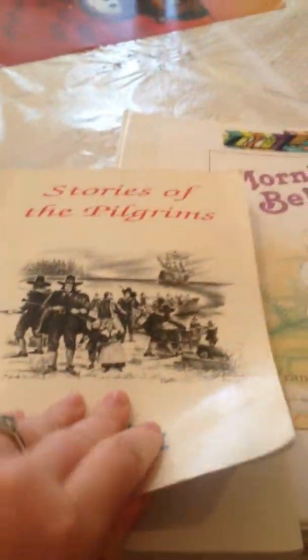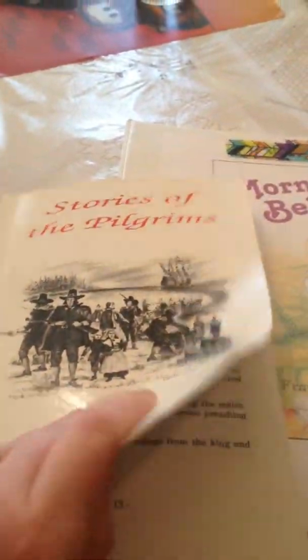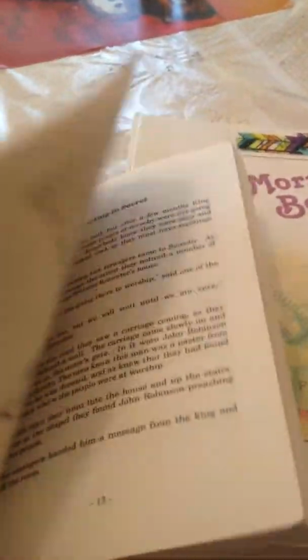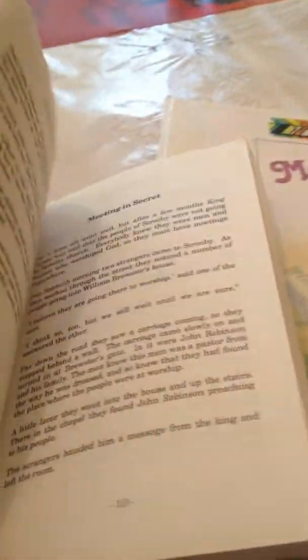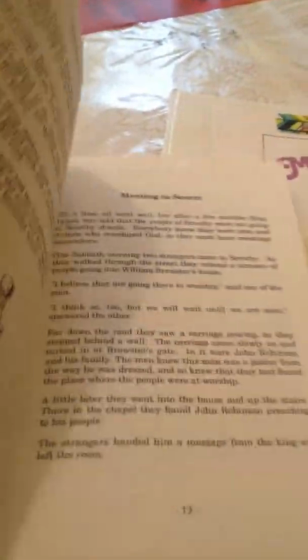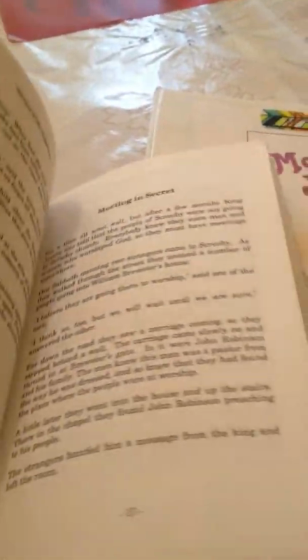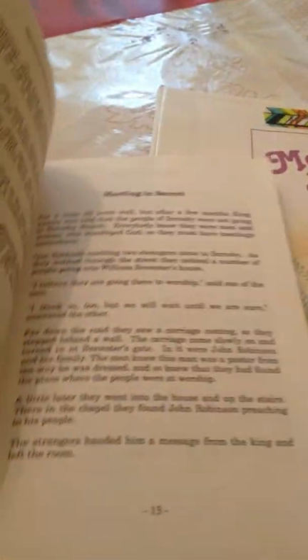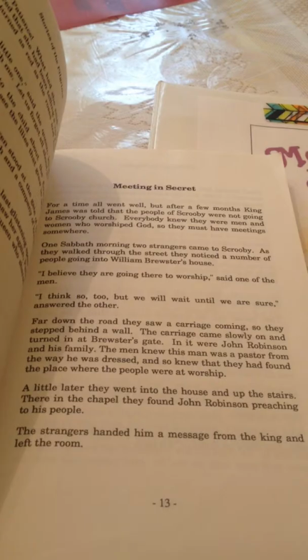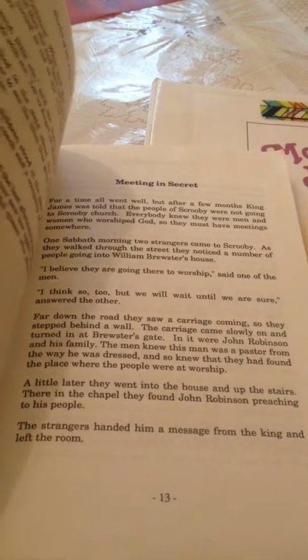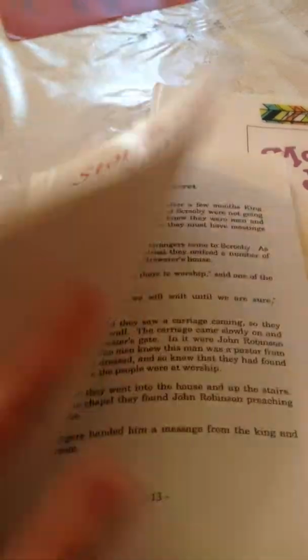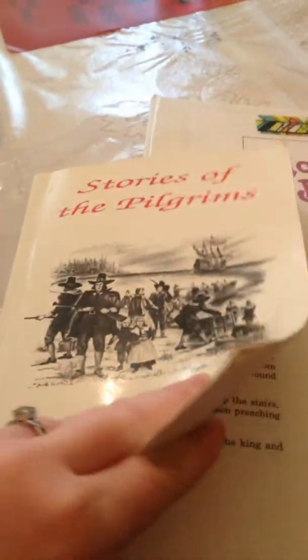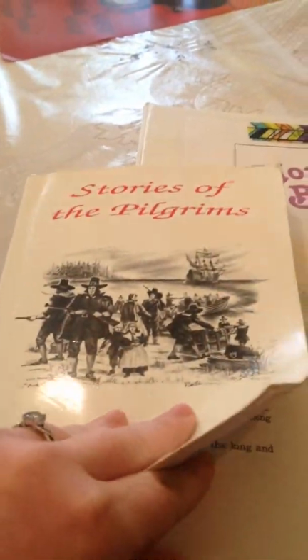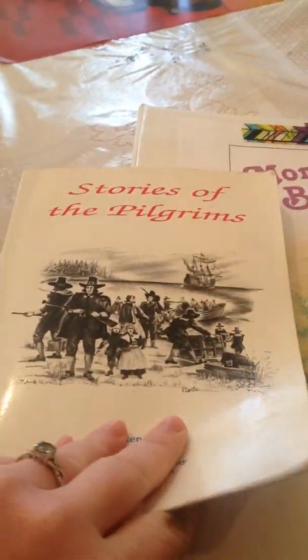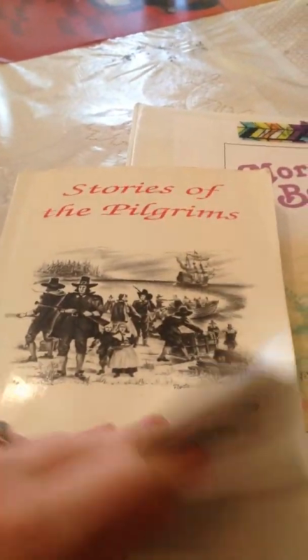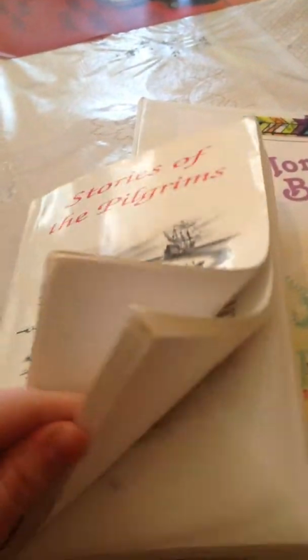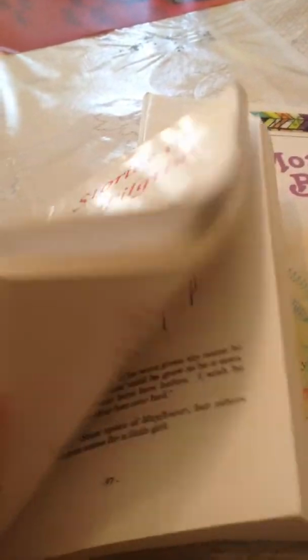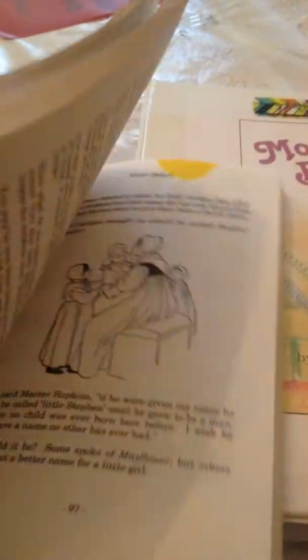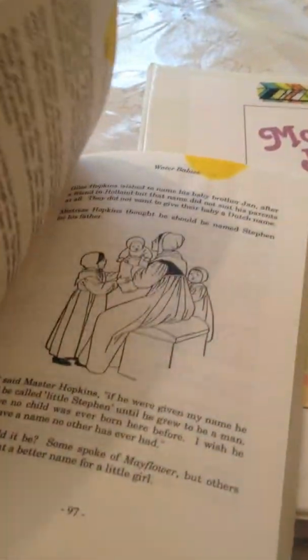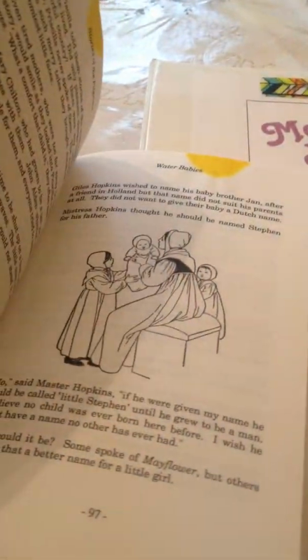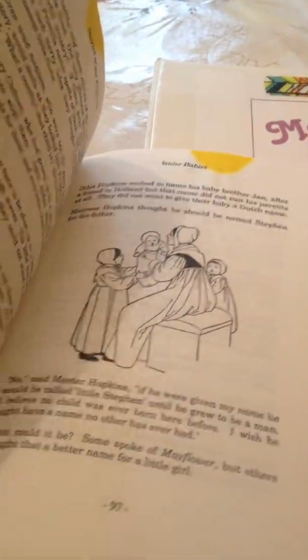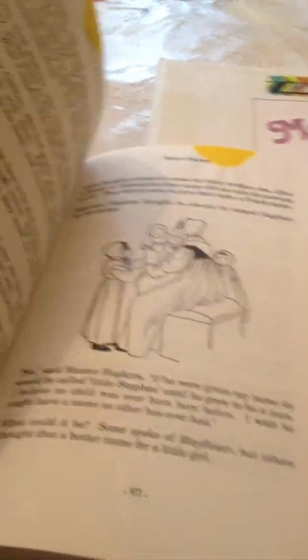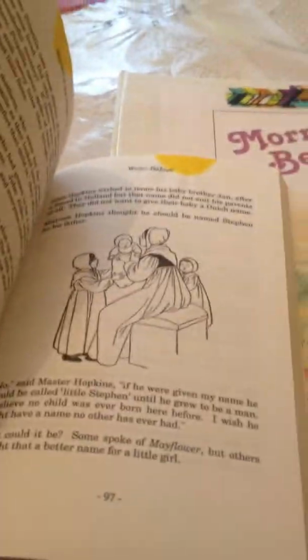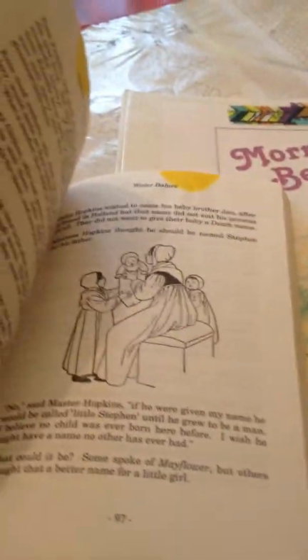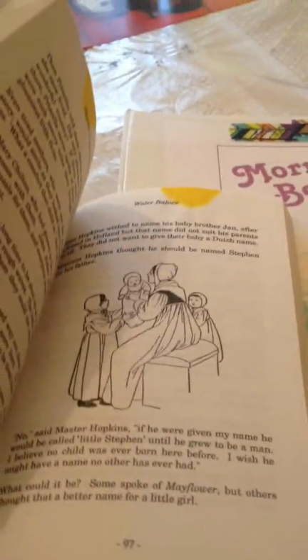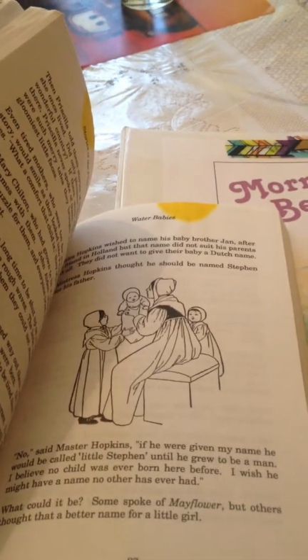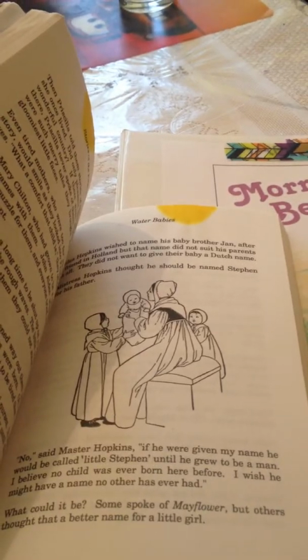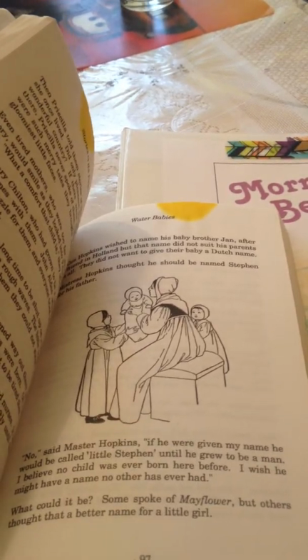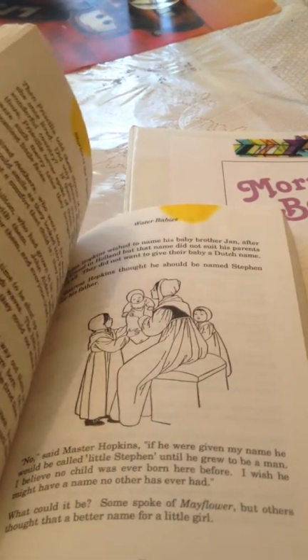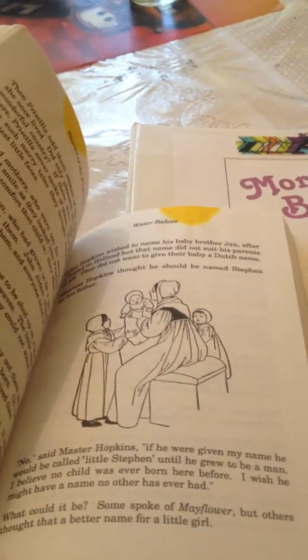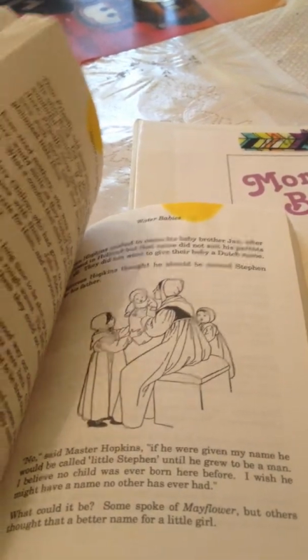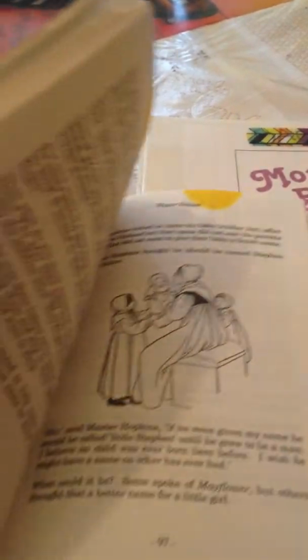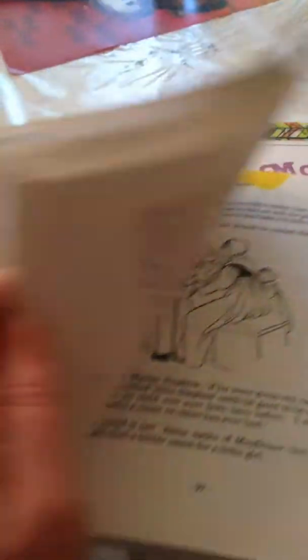We'll use Stories of Pilgrims as history. Let's kind of show through some of it. When she got it at Goodwill, it already had yellow highlighter at the top.